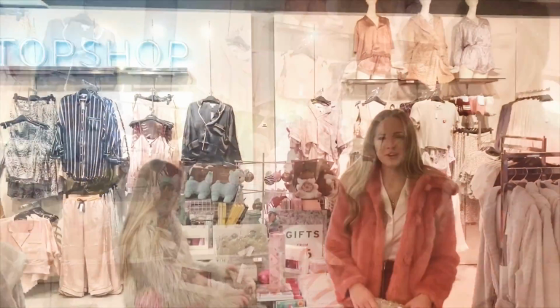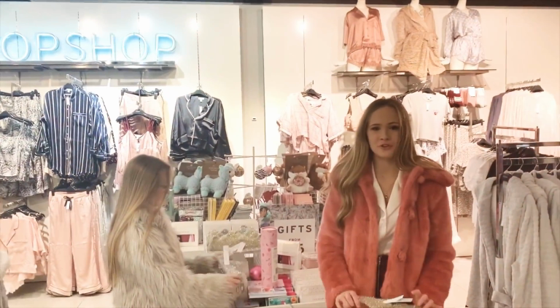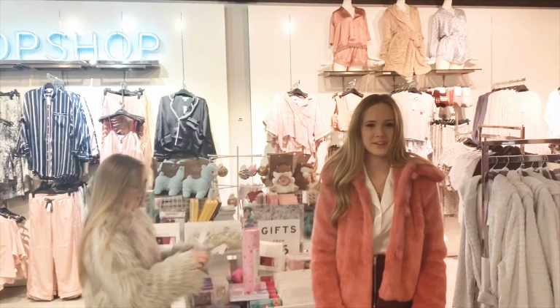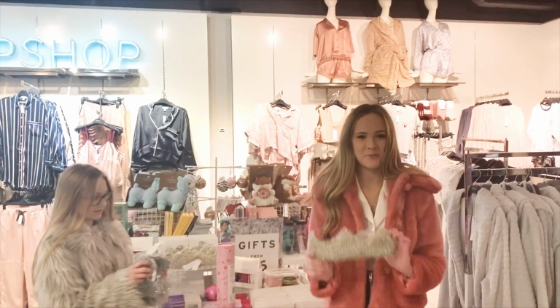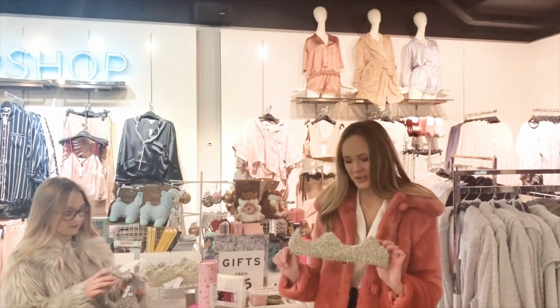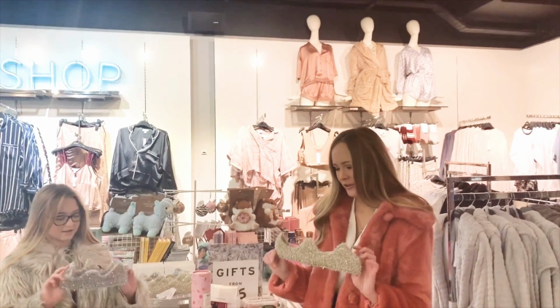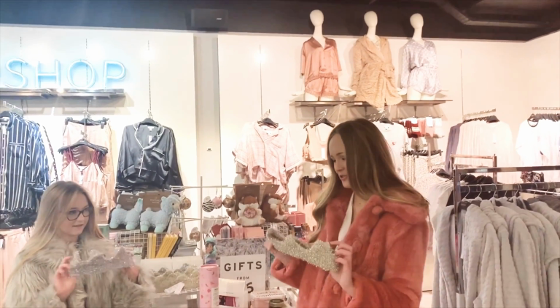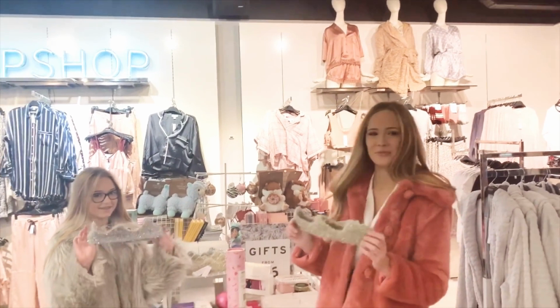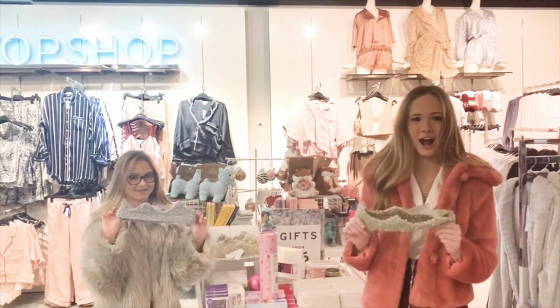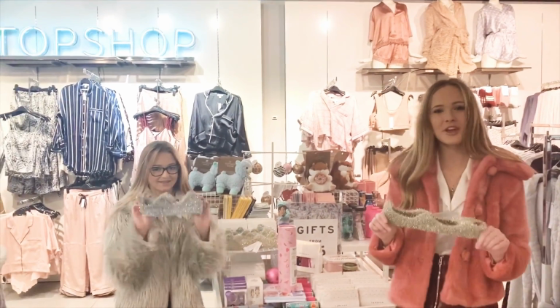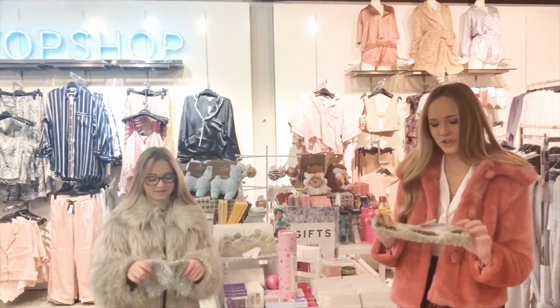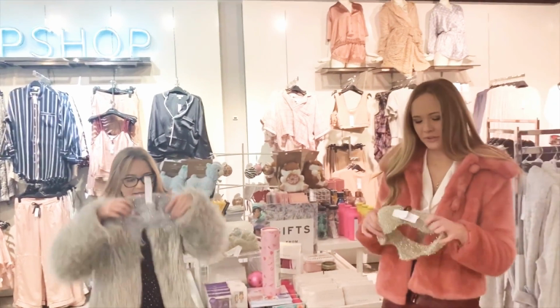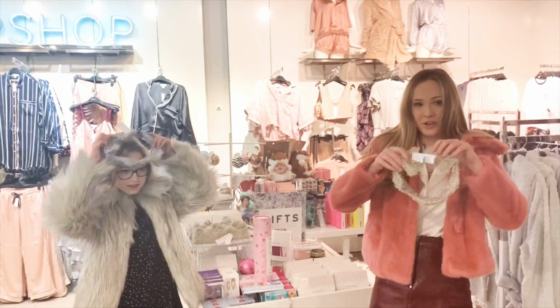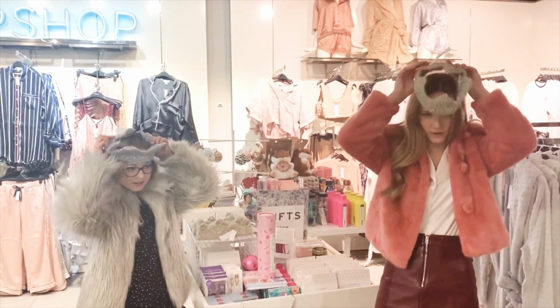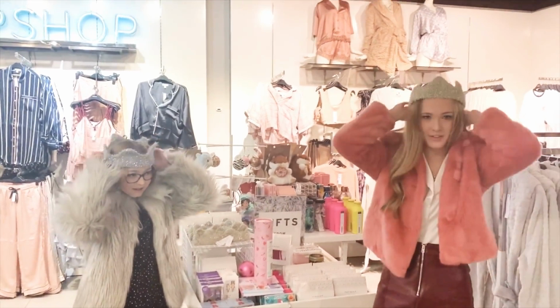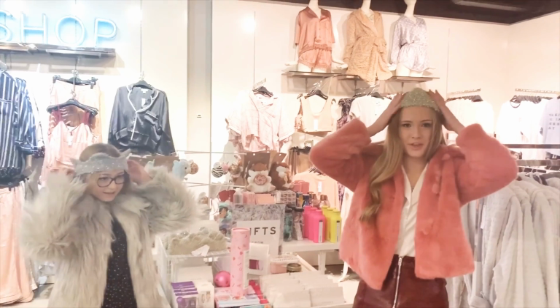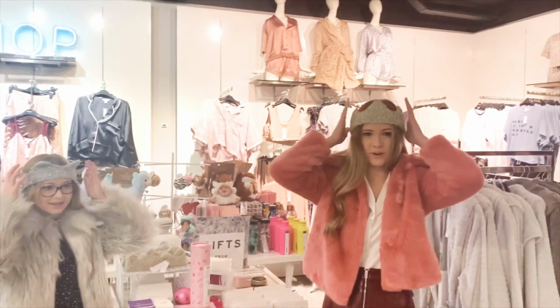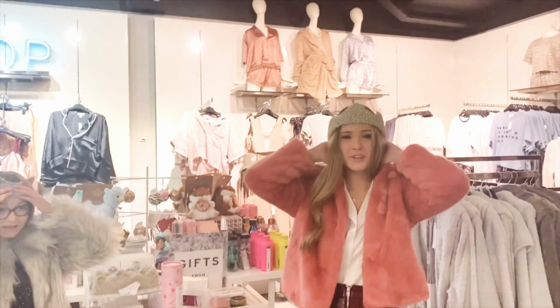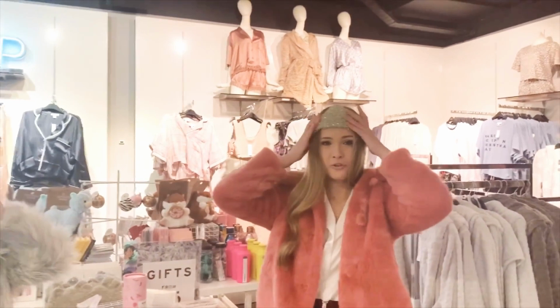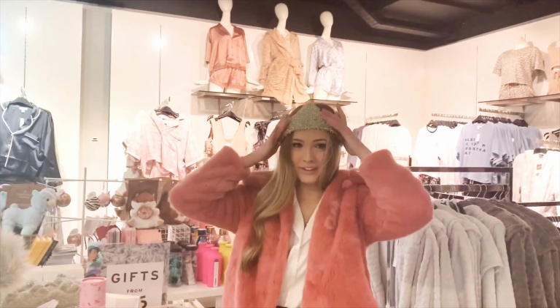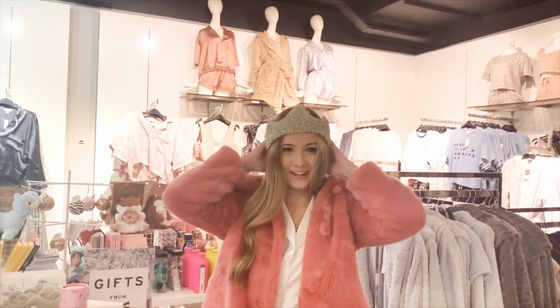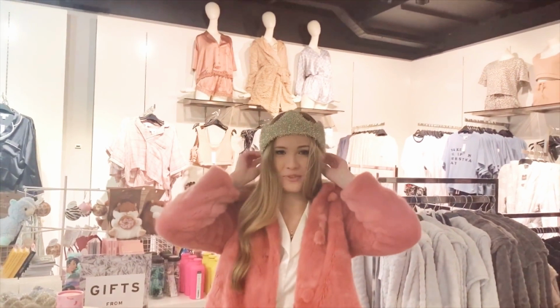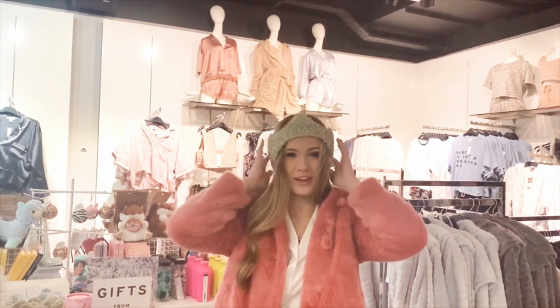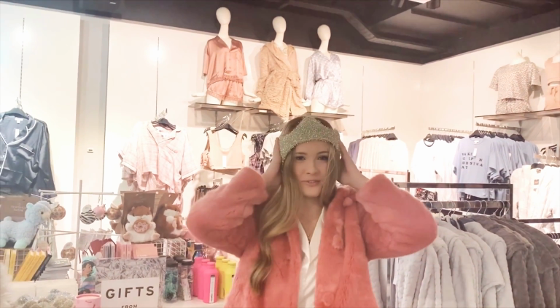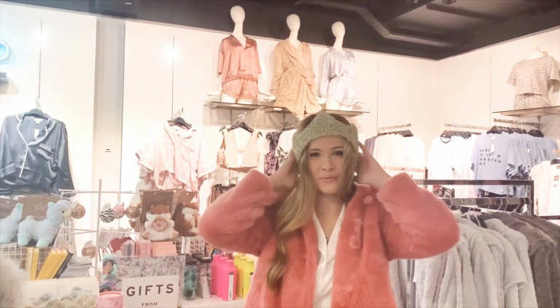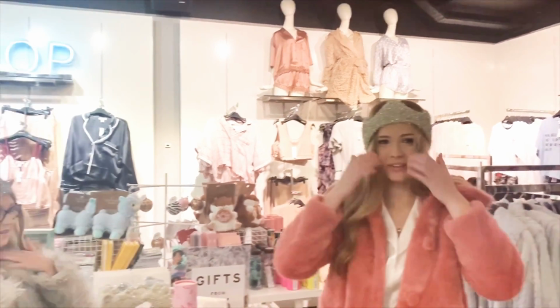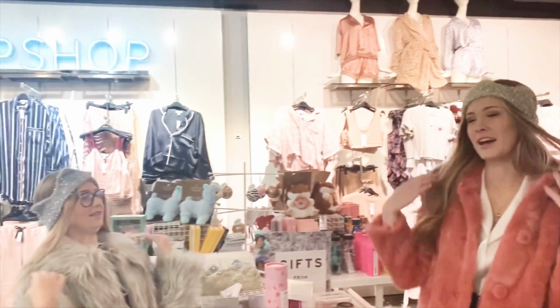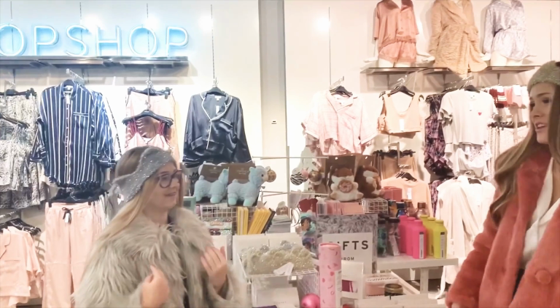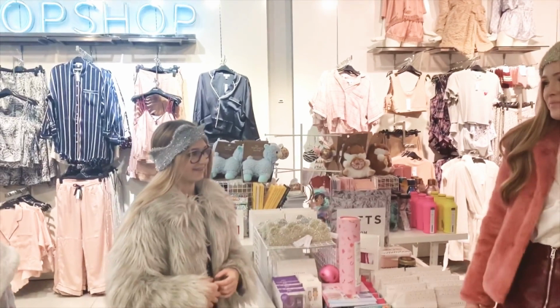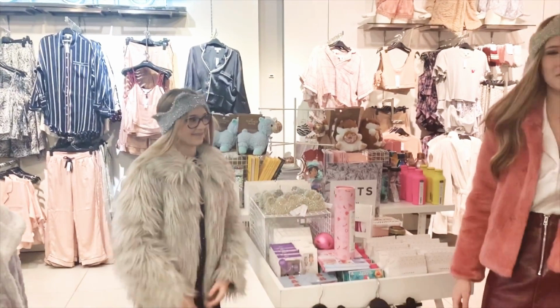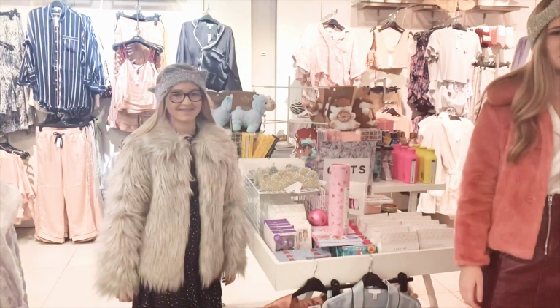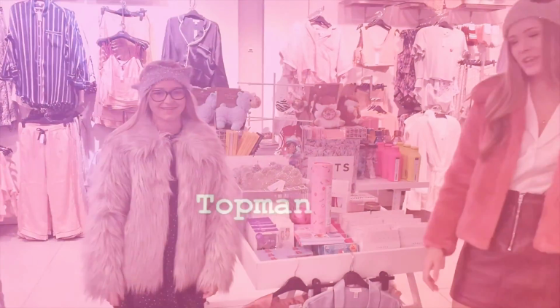For an idea for your Christmas day dining table, I also found some crowns which can be reused as an alternative to the paper crowns. Not only are they really cute, but they also keep your ears really warm and they're a really nice addition to the Christmas table.